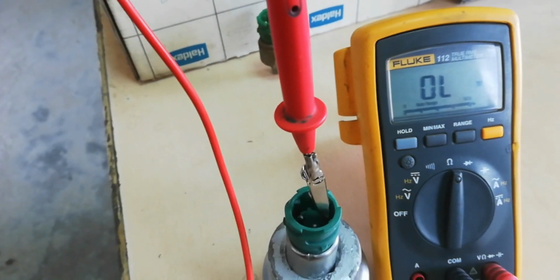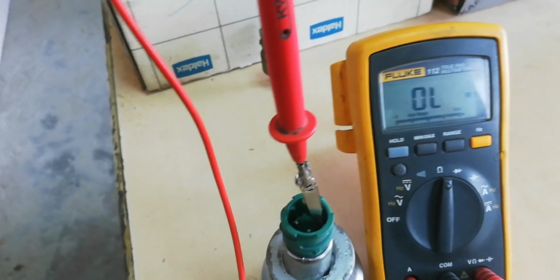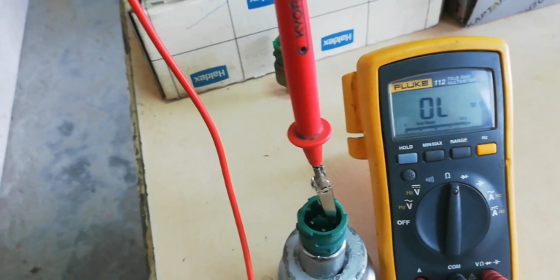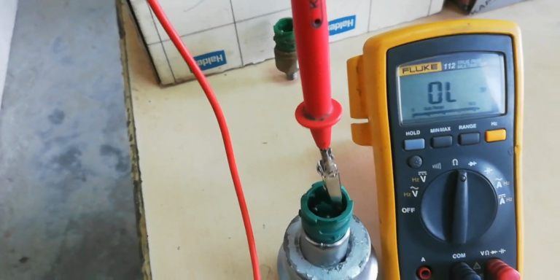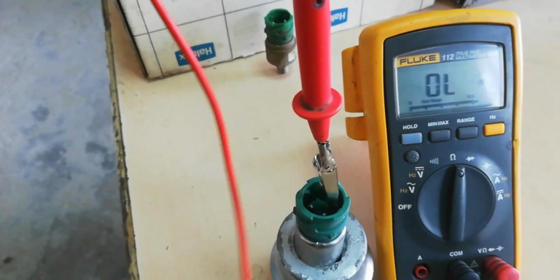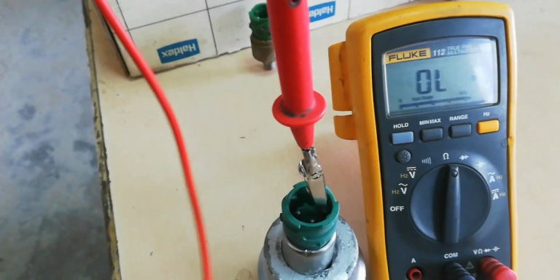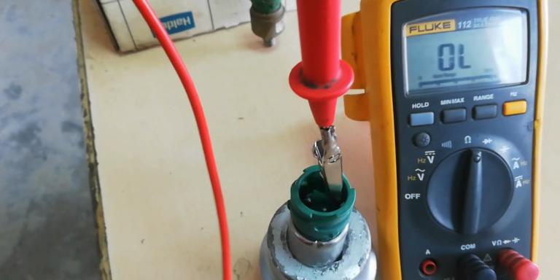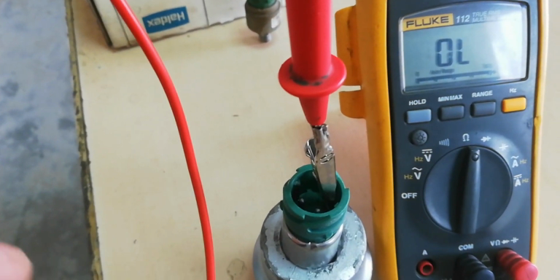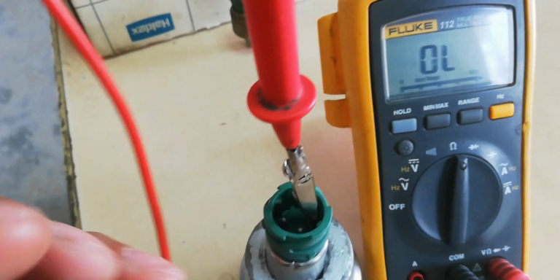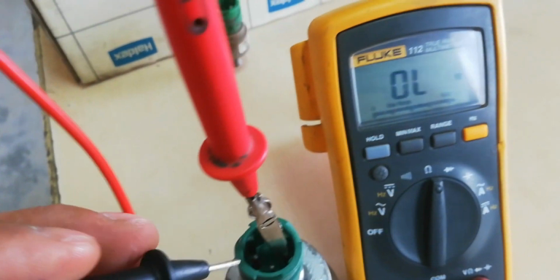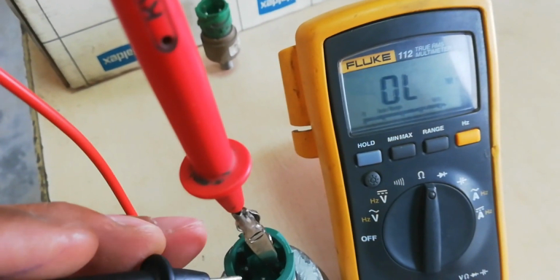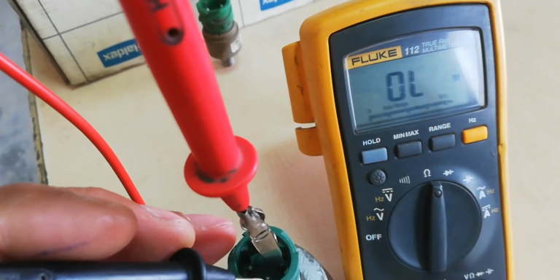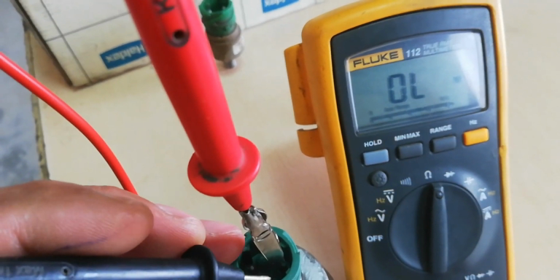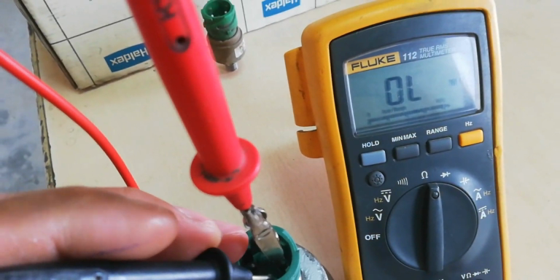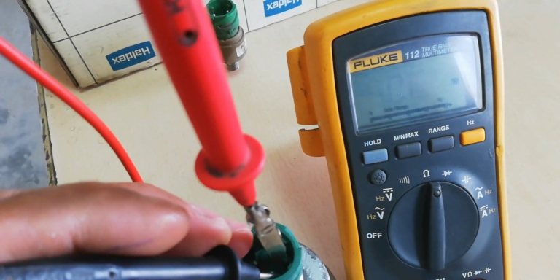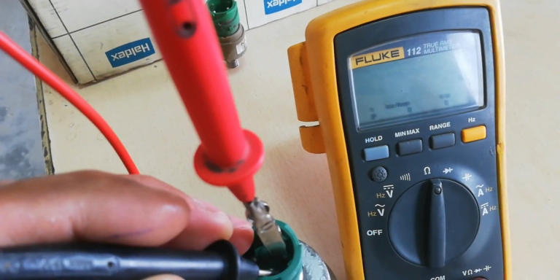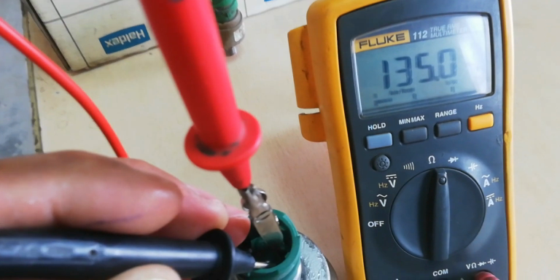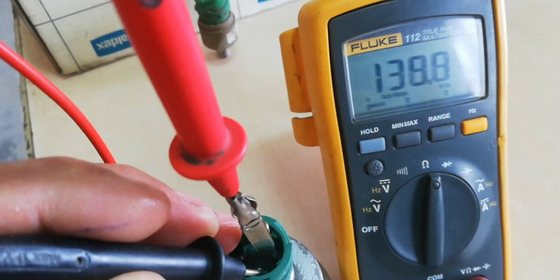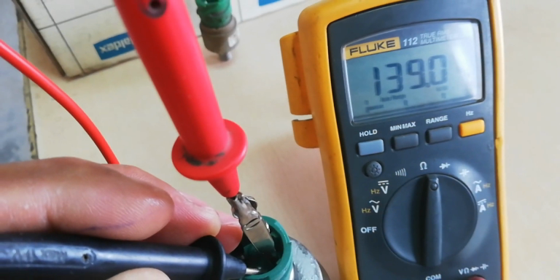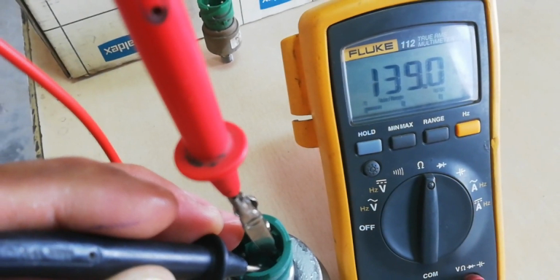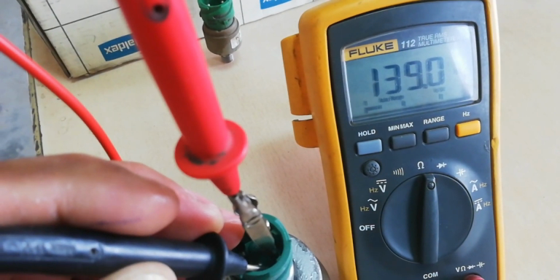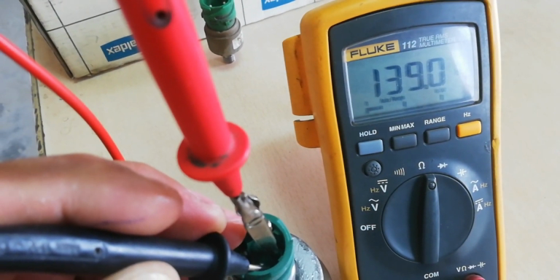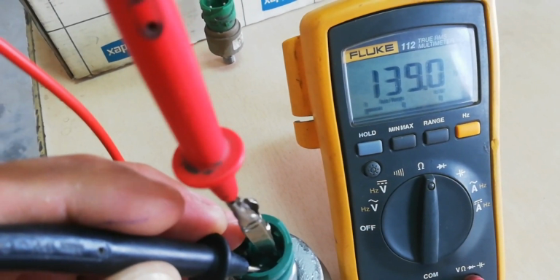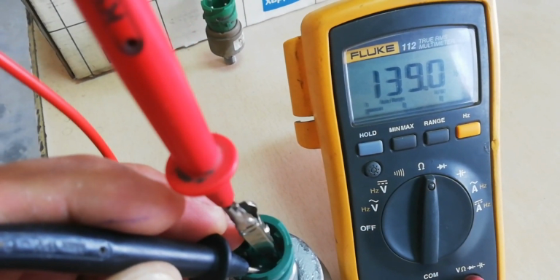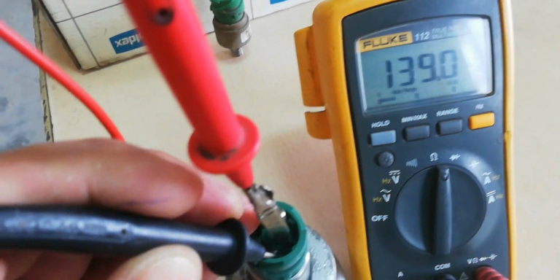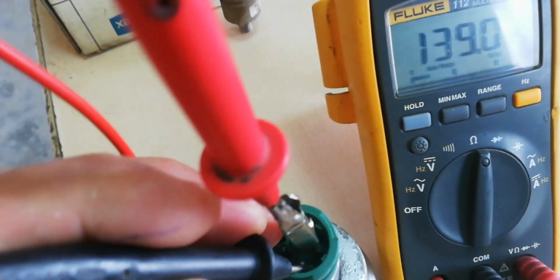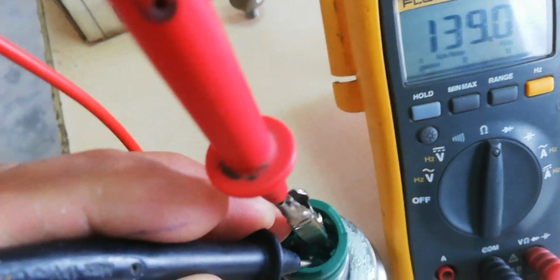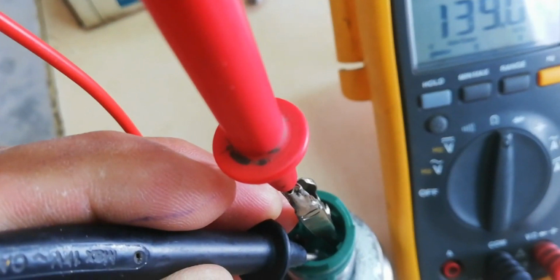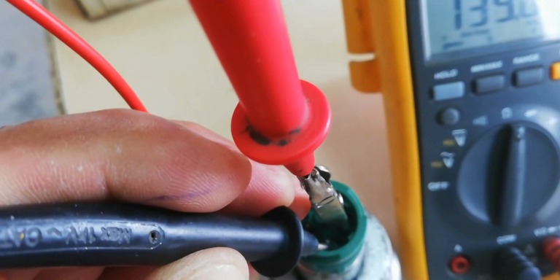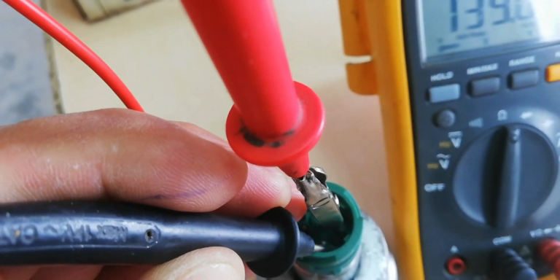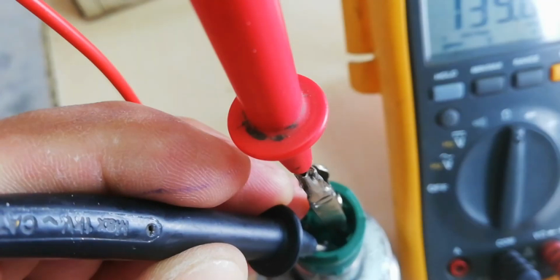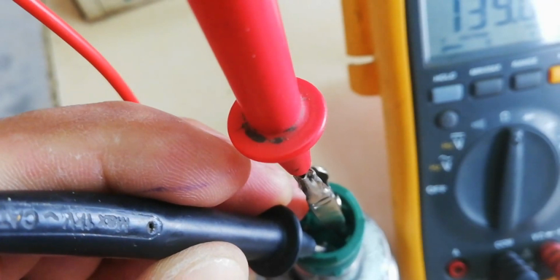Check the resistance from positive to output signal pin — 139 k ohms. This is a good resistance for a good gear lever actuator pressure sensor.